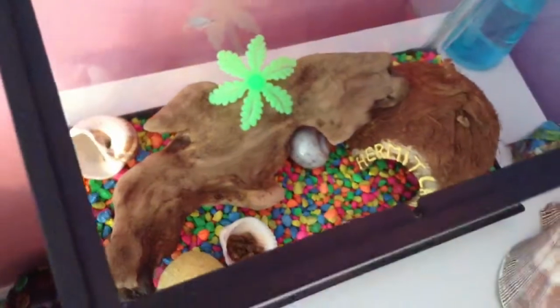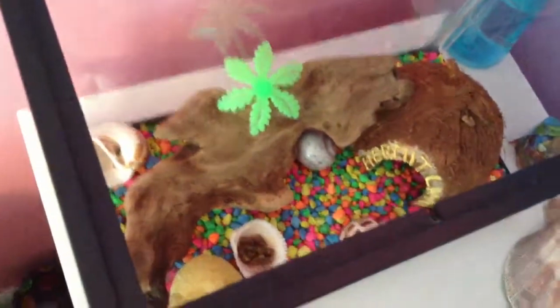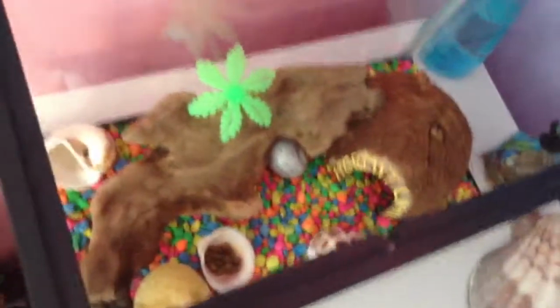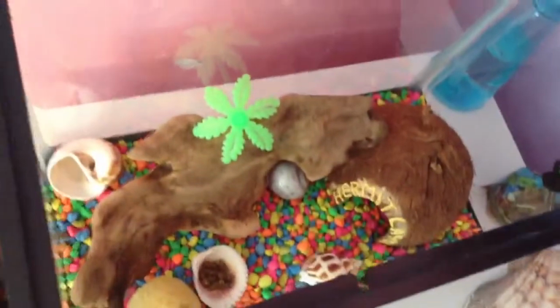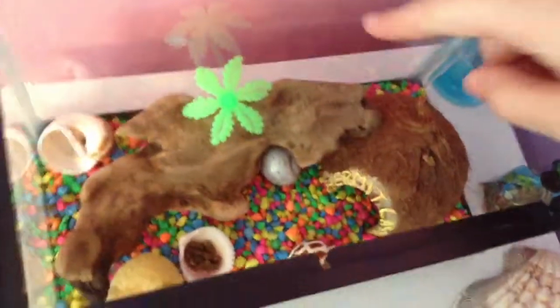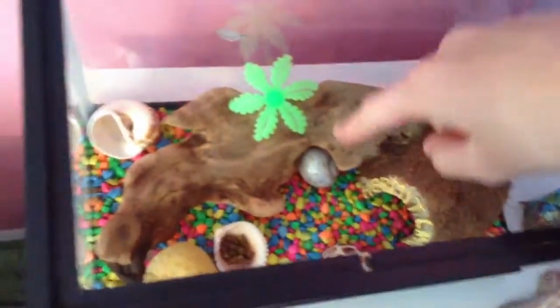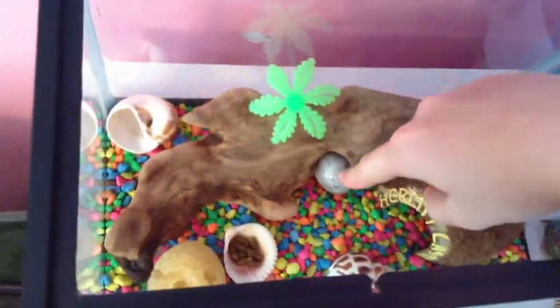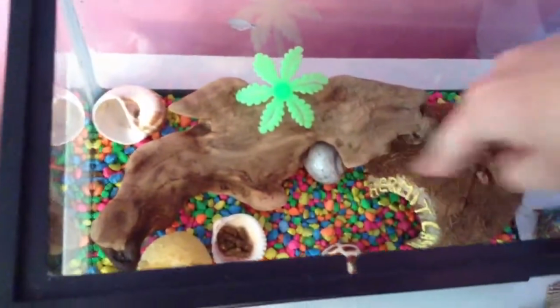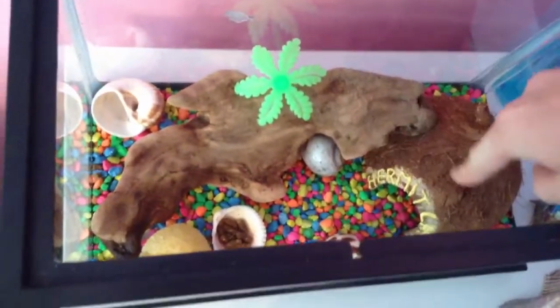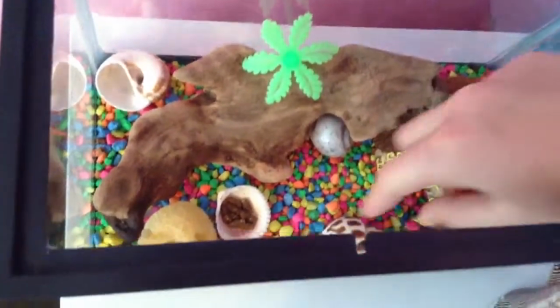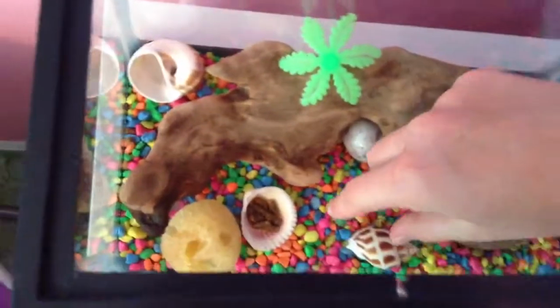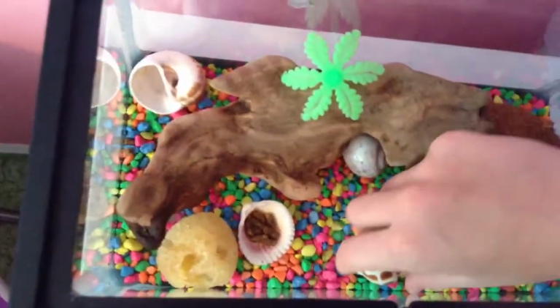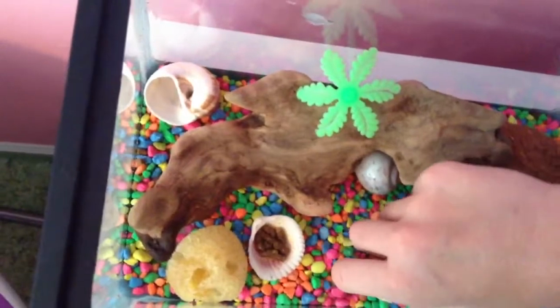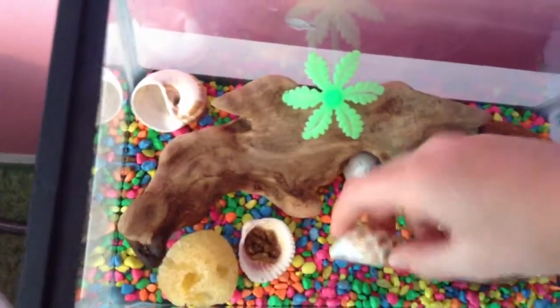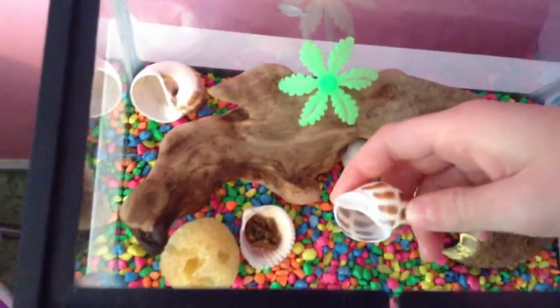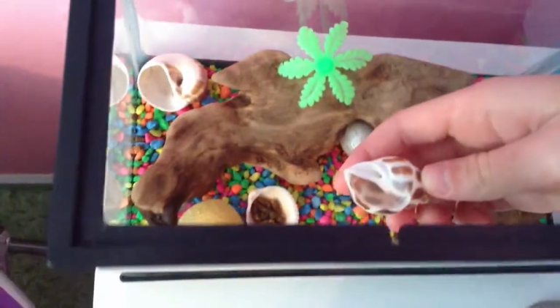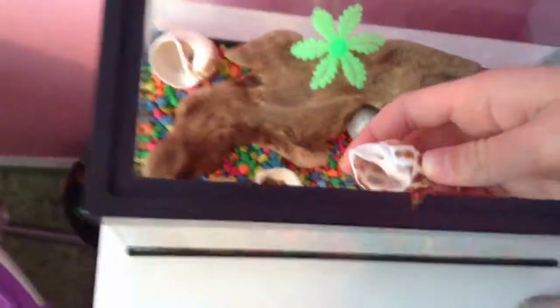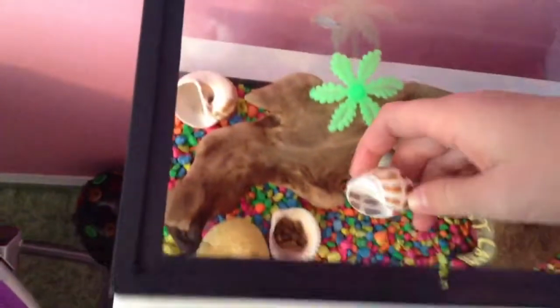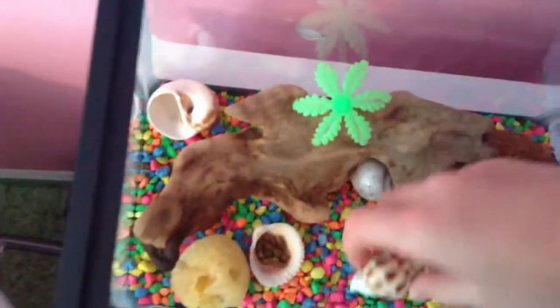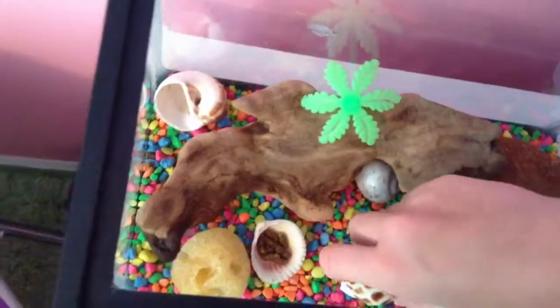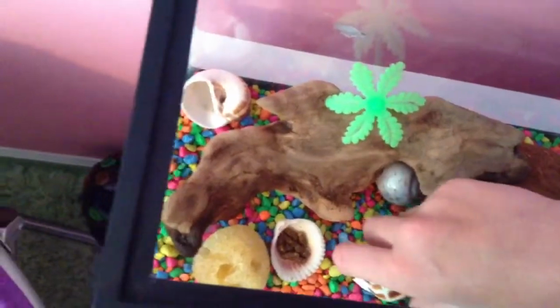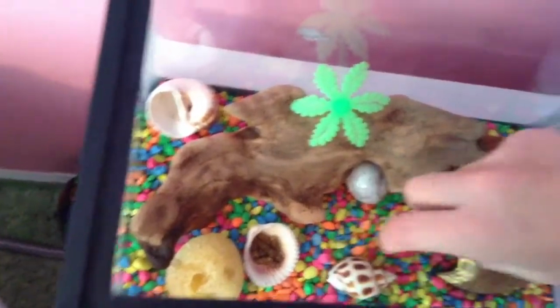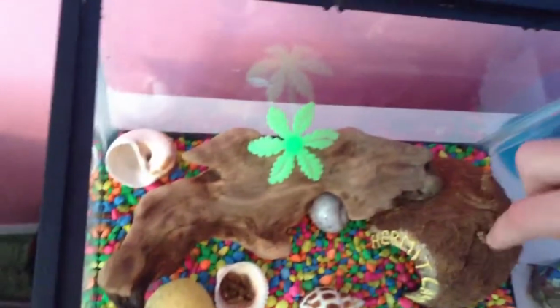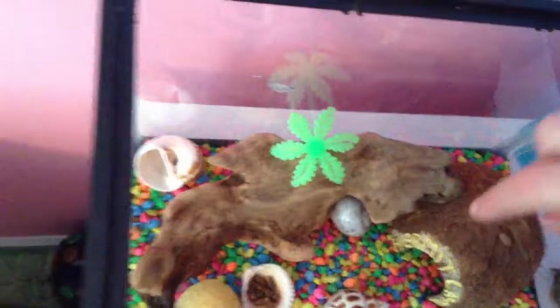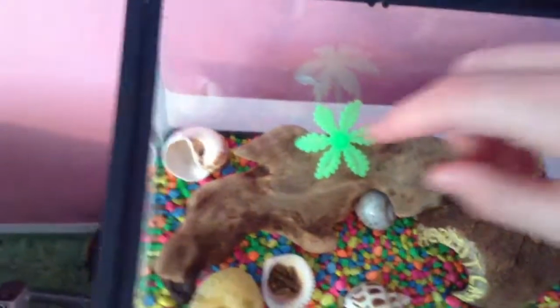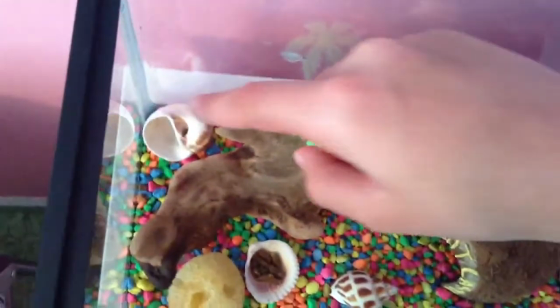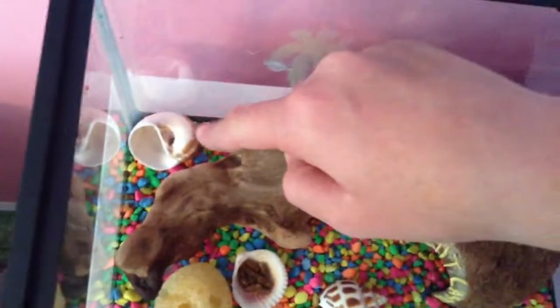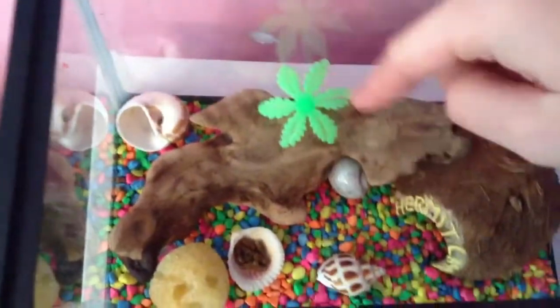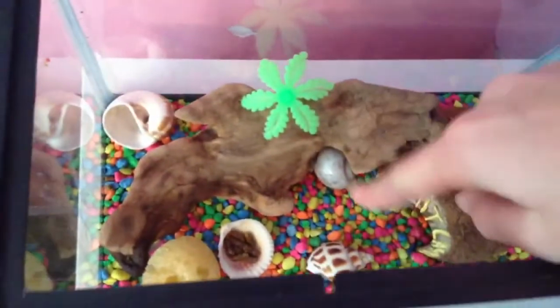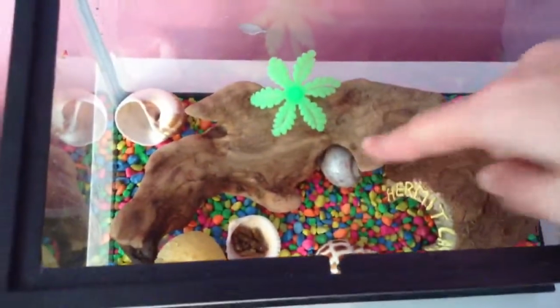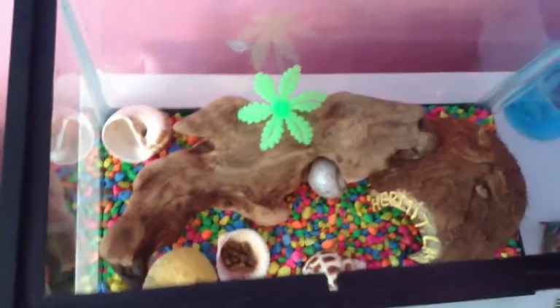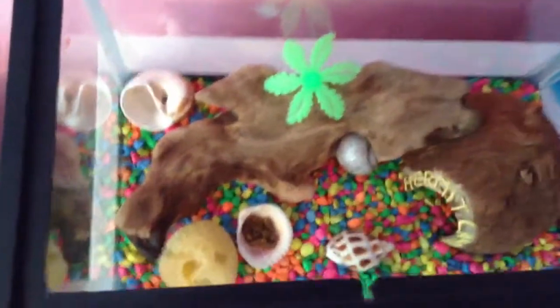I have two crabs — that one, and there's one in here. This is an empty shell. My crab moved into that one, but he didn't like it, so he moved right back out into a different one that's green. And that one's kind of big for him, but you never know, he might grow.